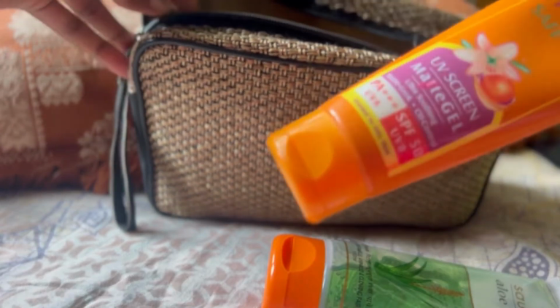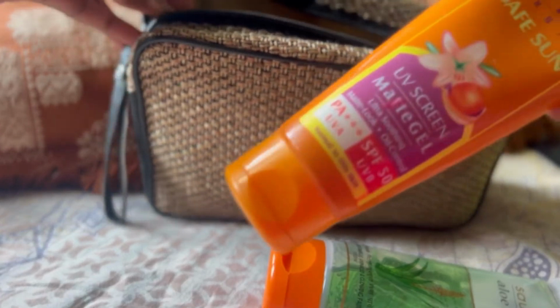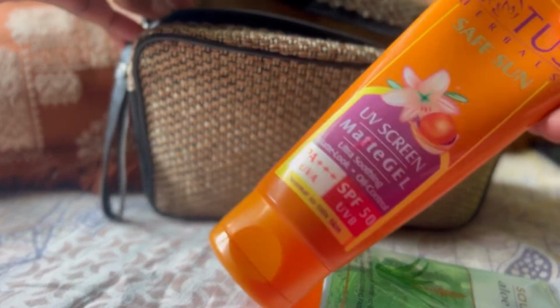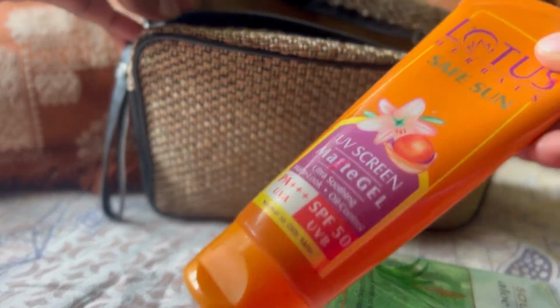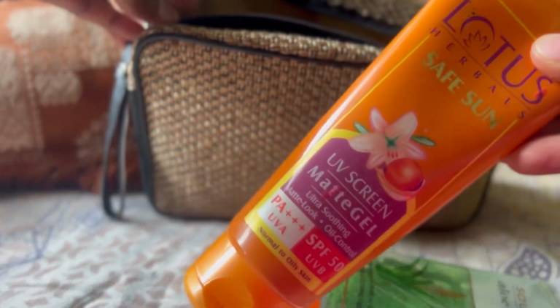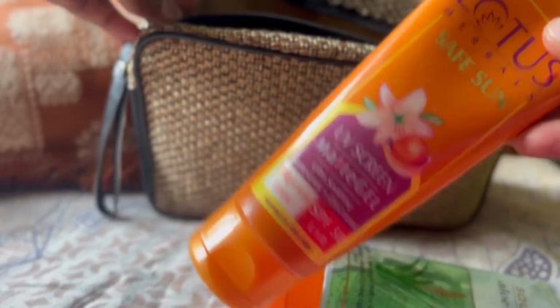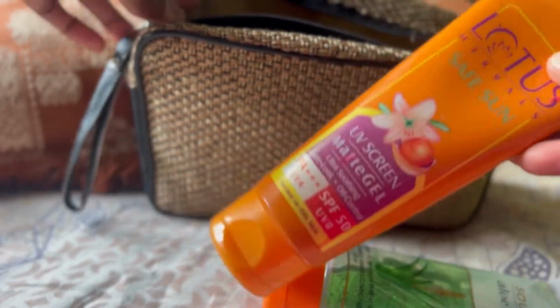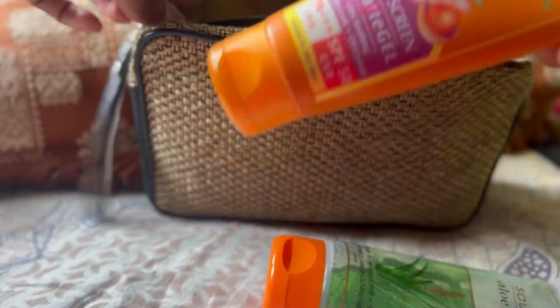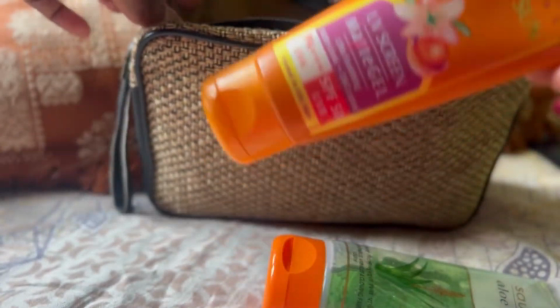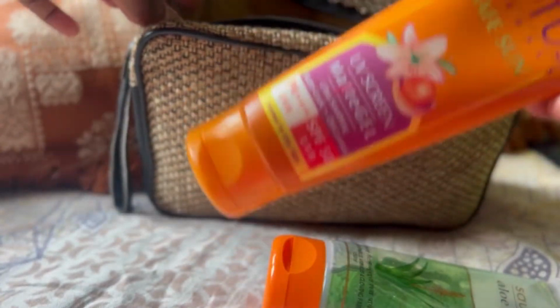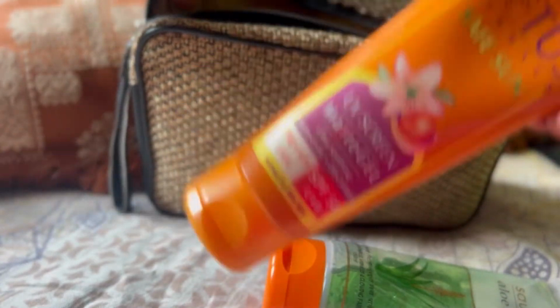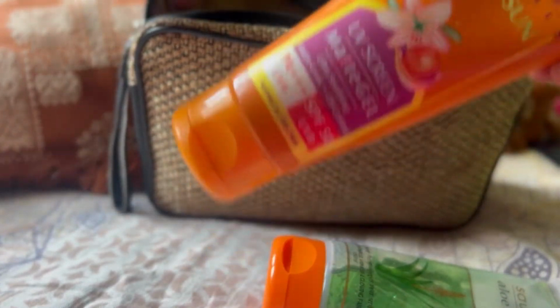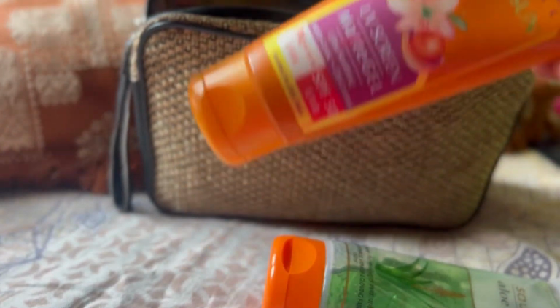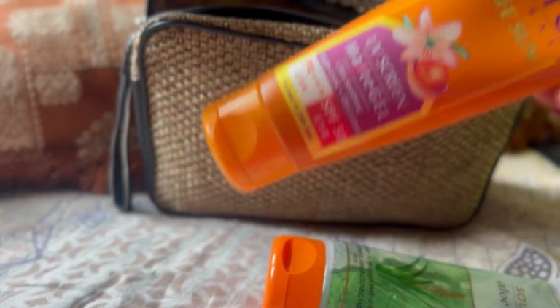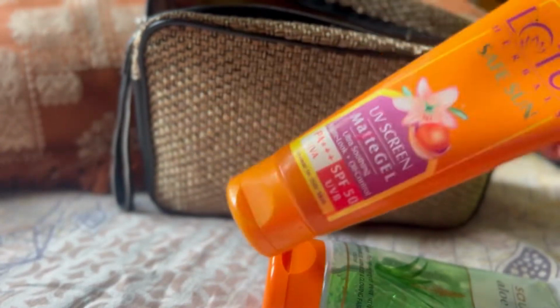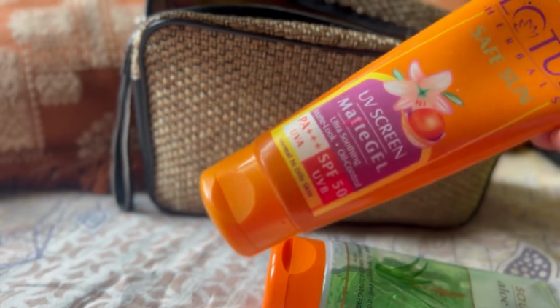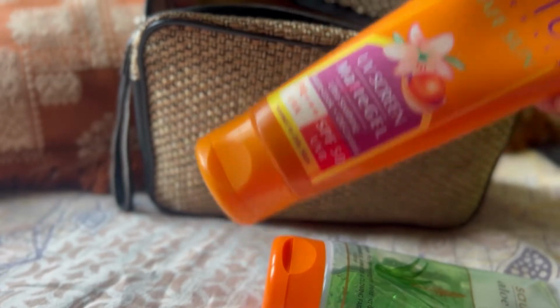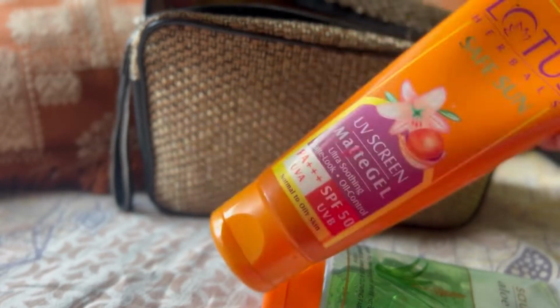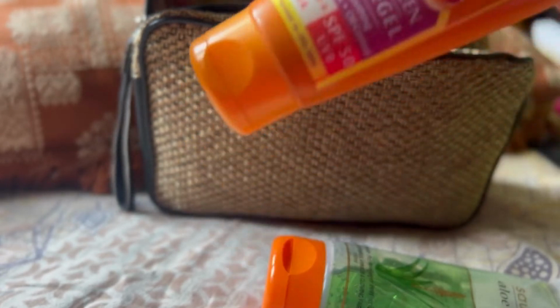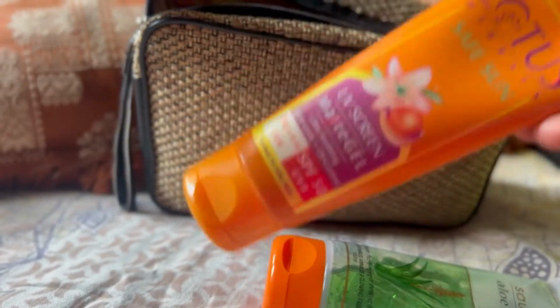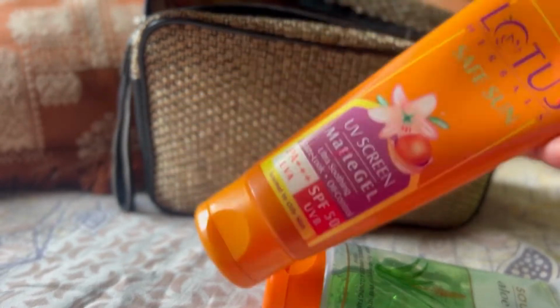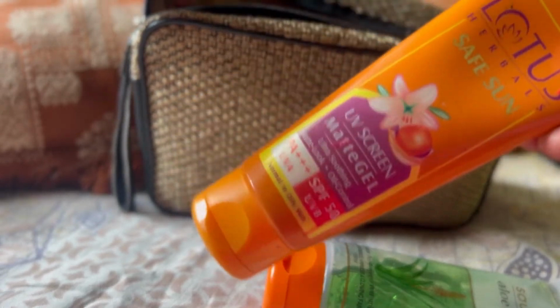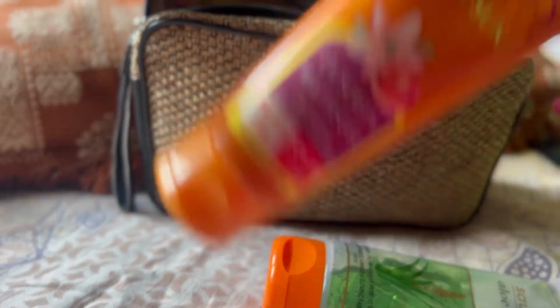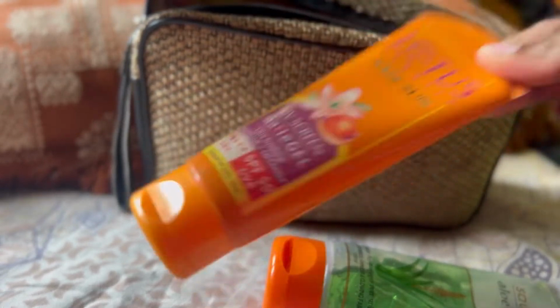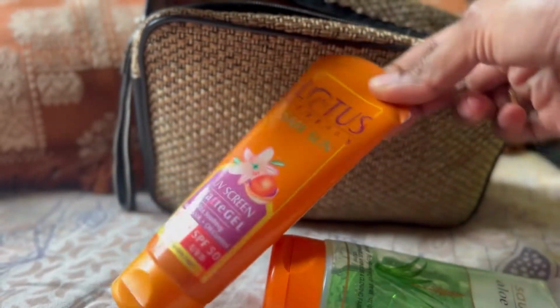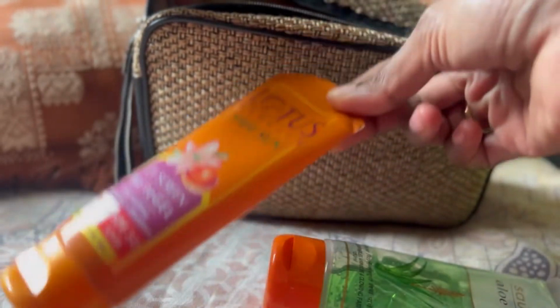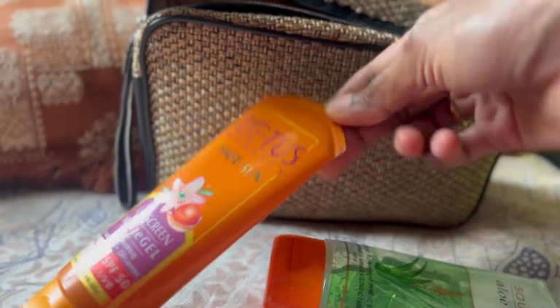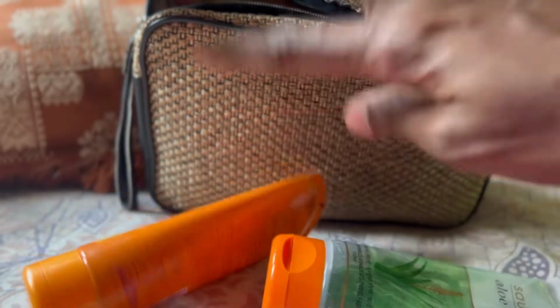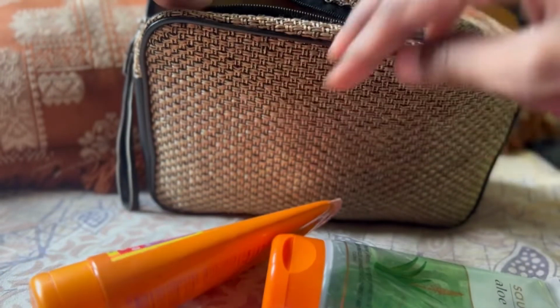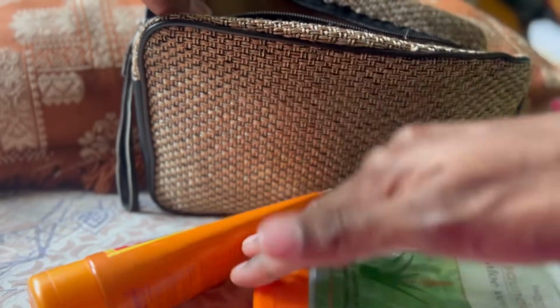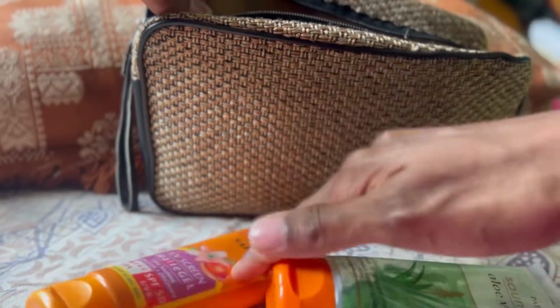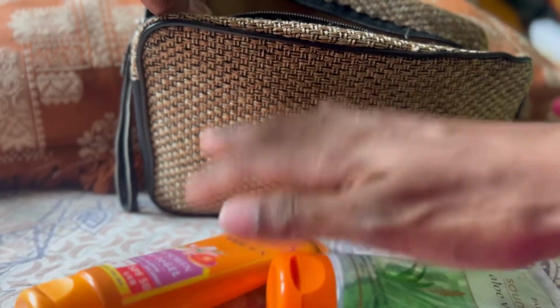Next is sunscreen. Sunscreen is a must for all skin types — oily, sensitive, dry. You can invest in a nice sunscreen. This one is from Lotus.